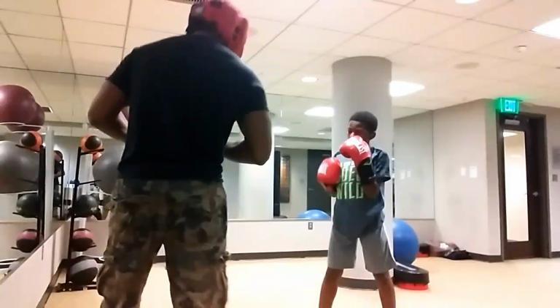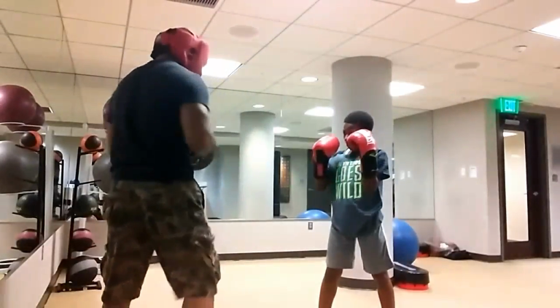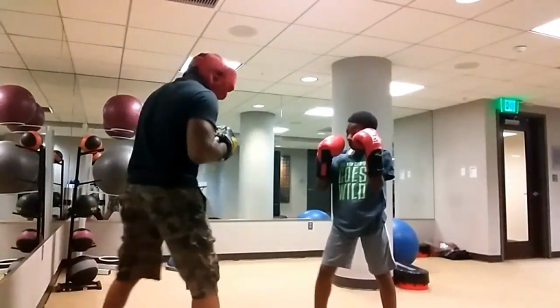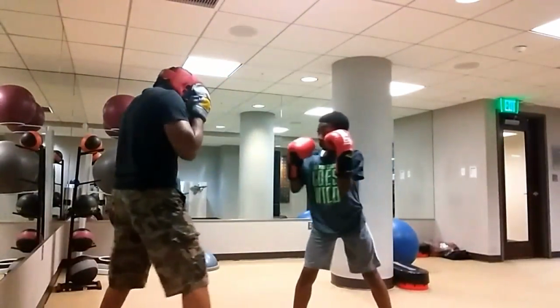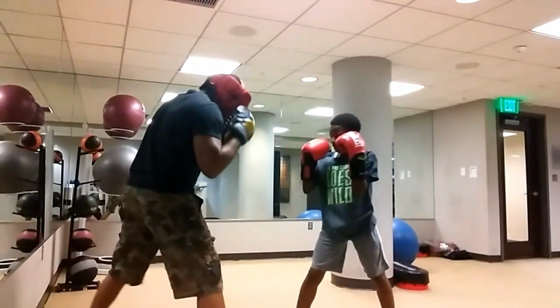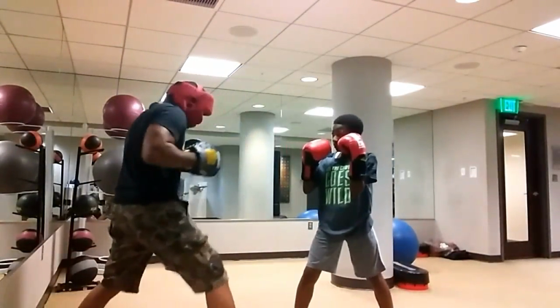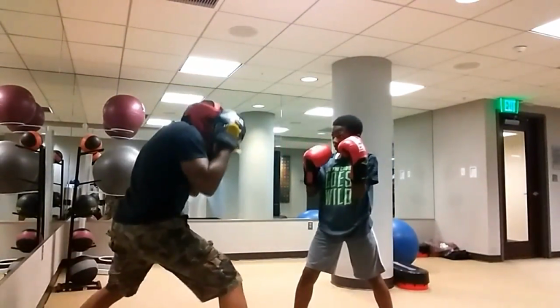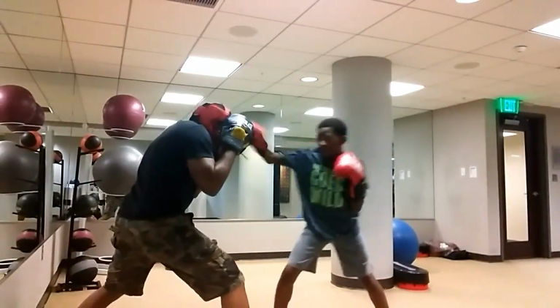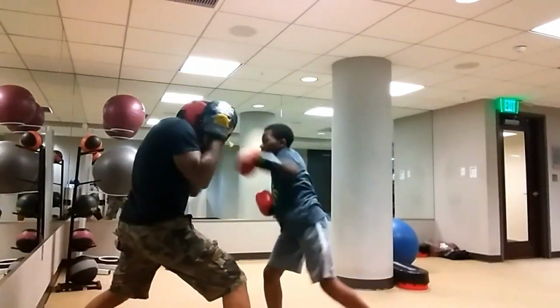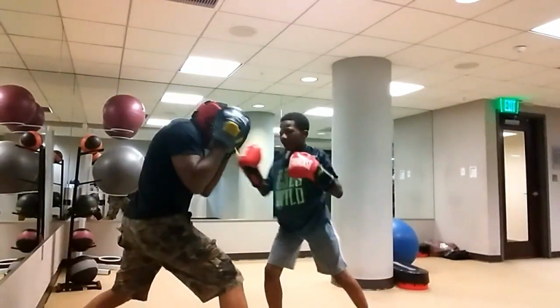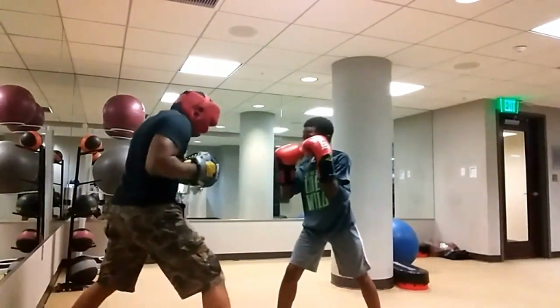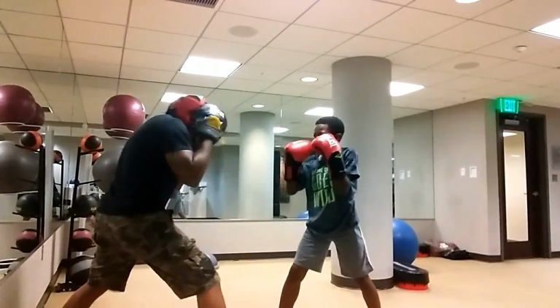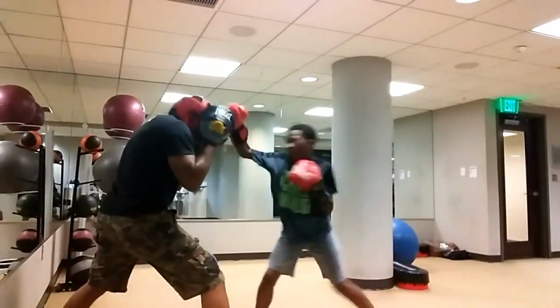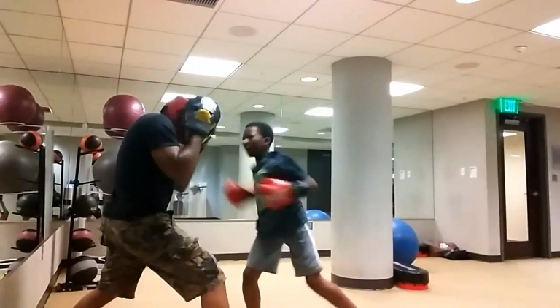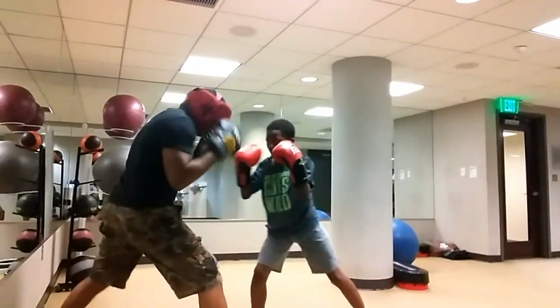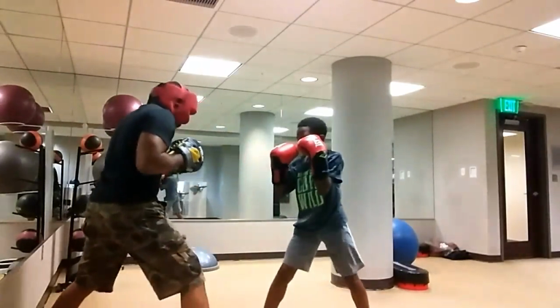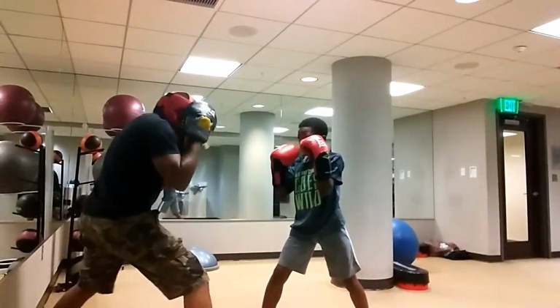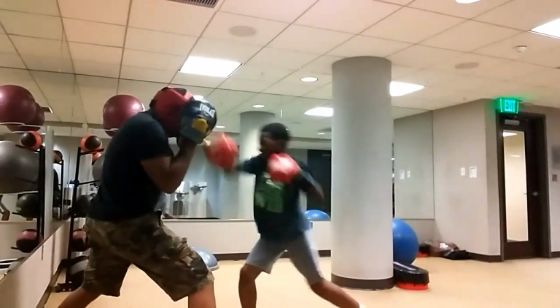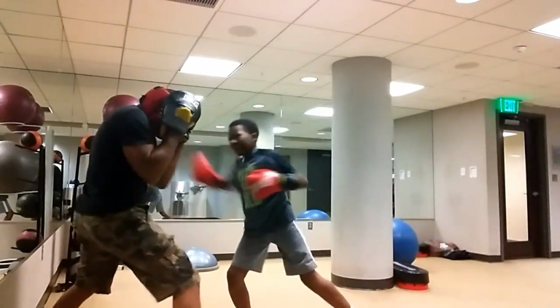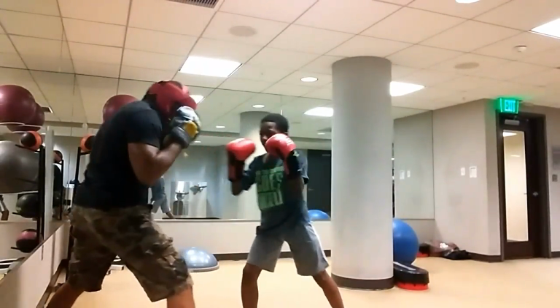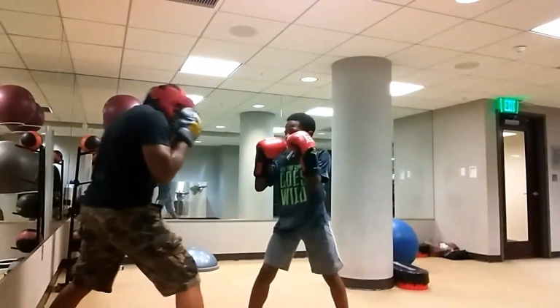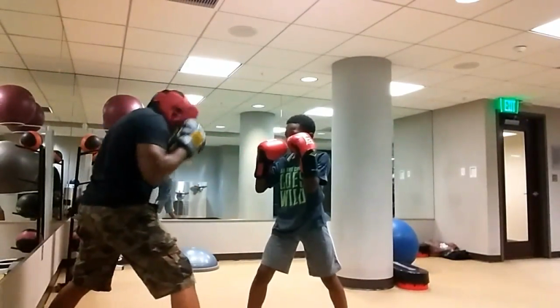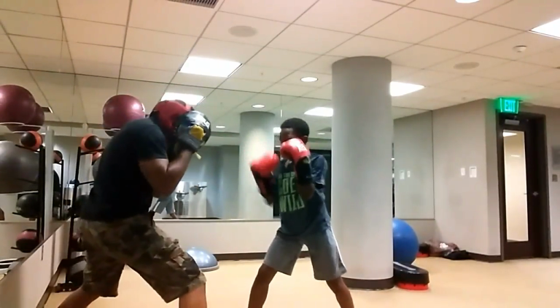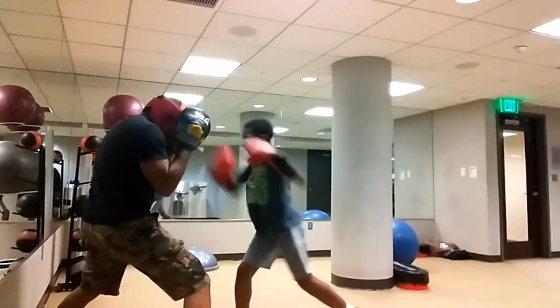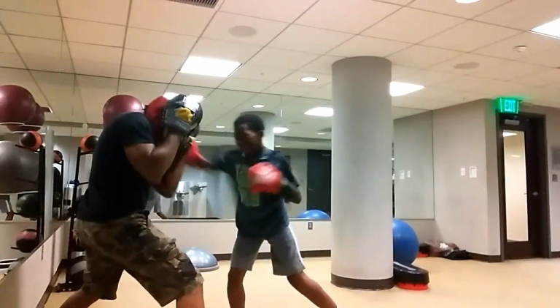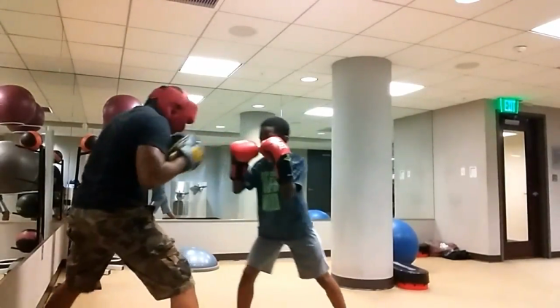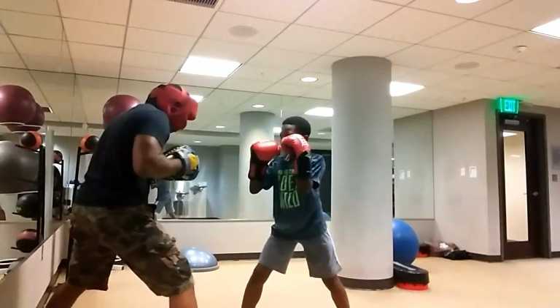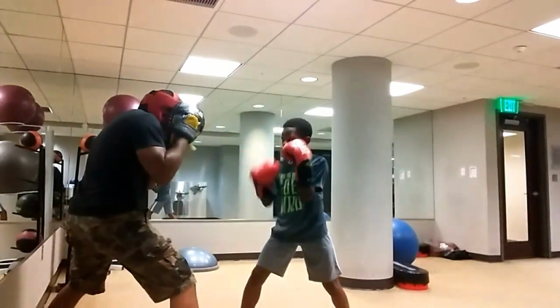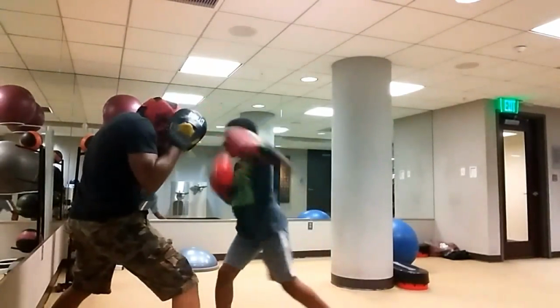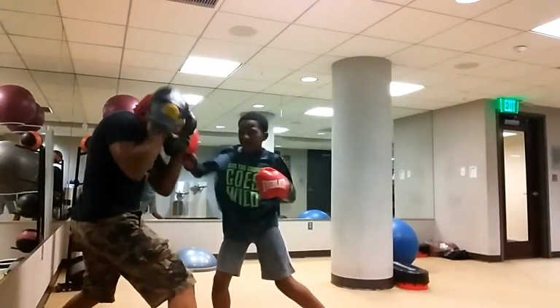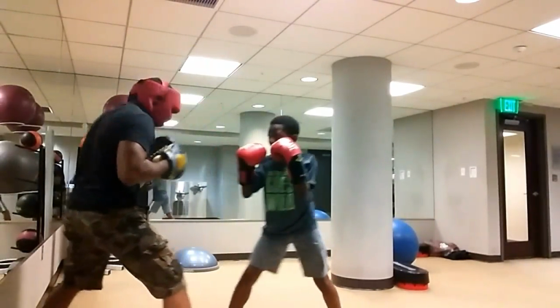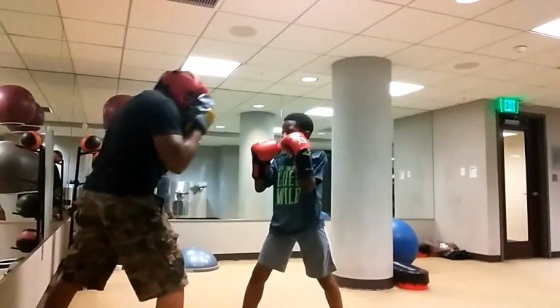Ready? Go. Again. Again. Again. Again. Nice.